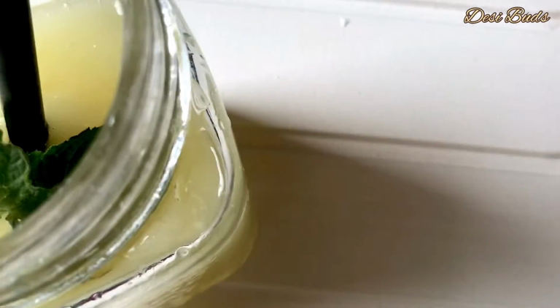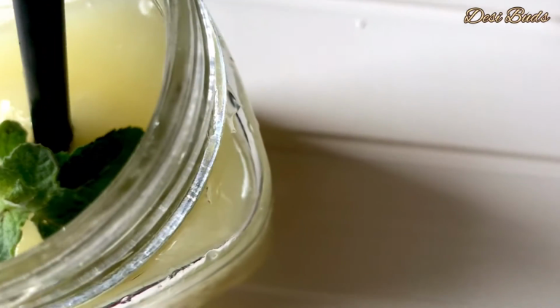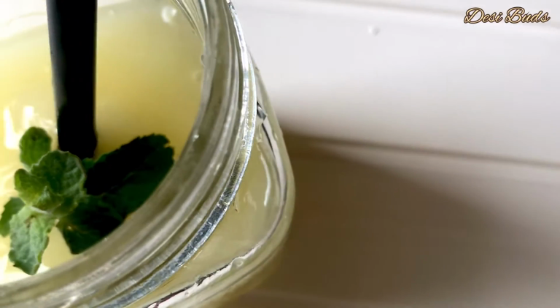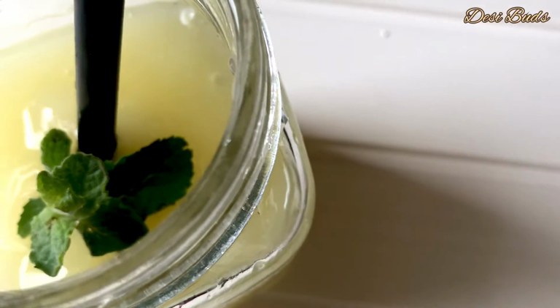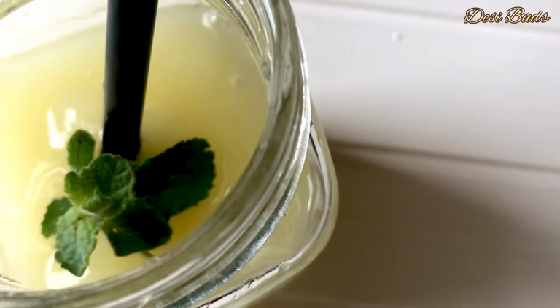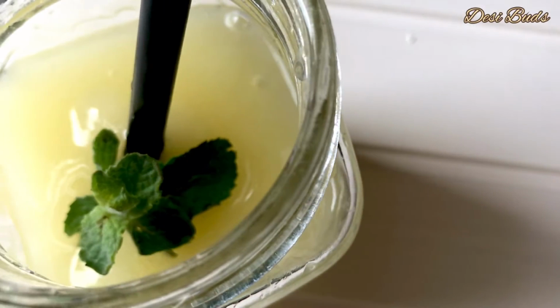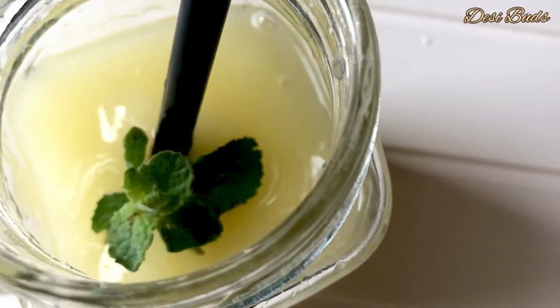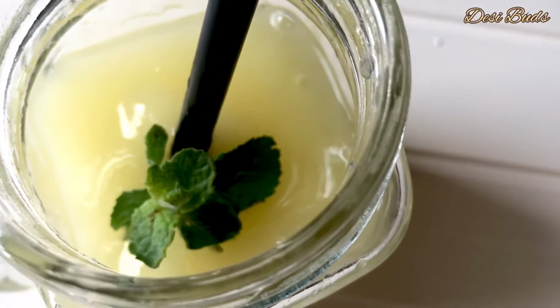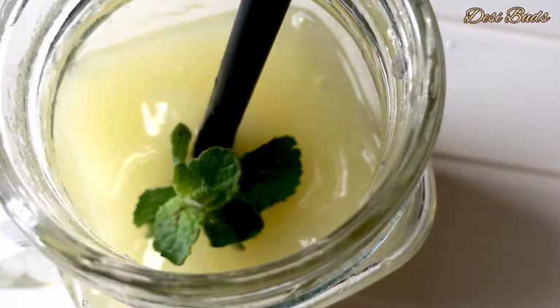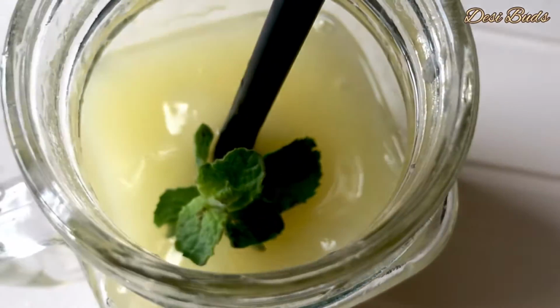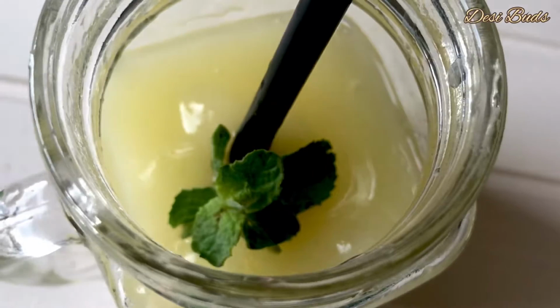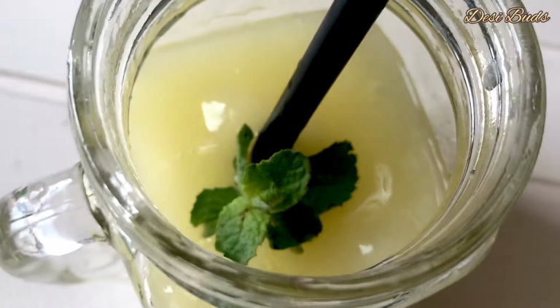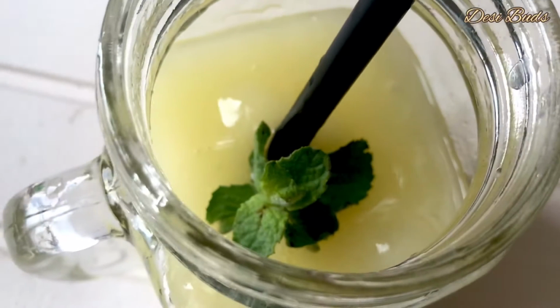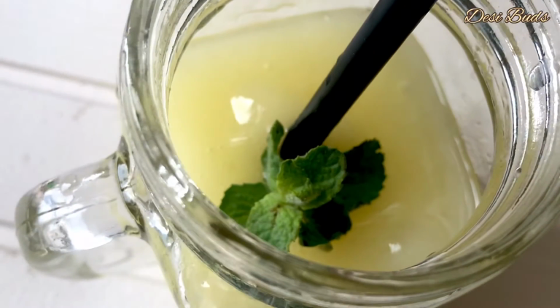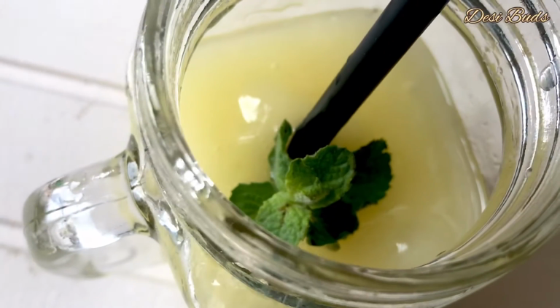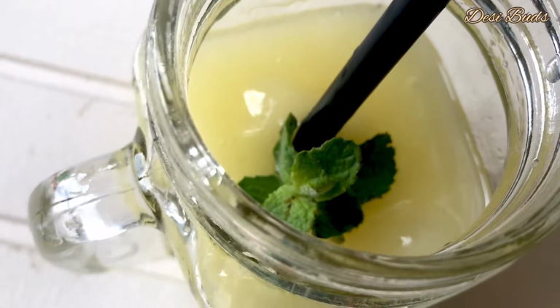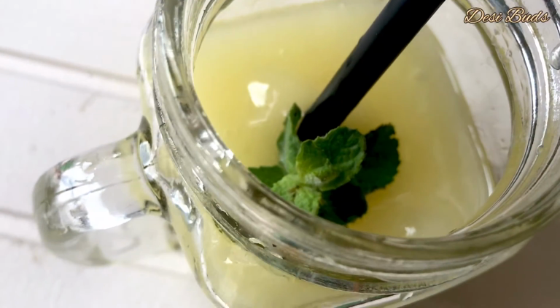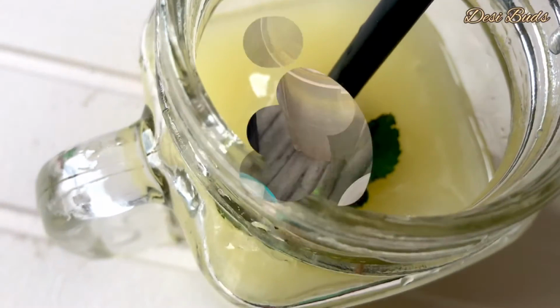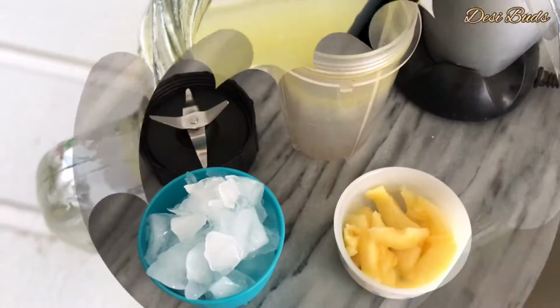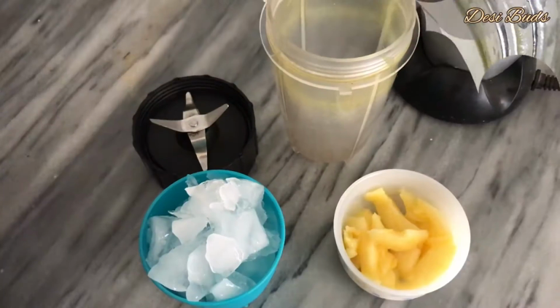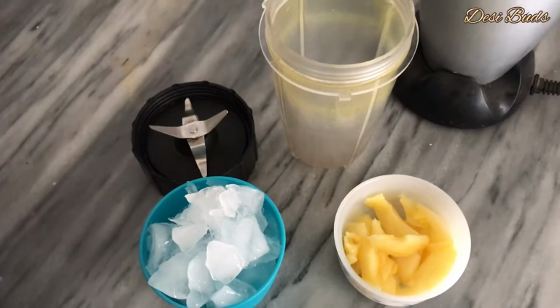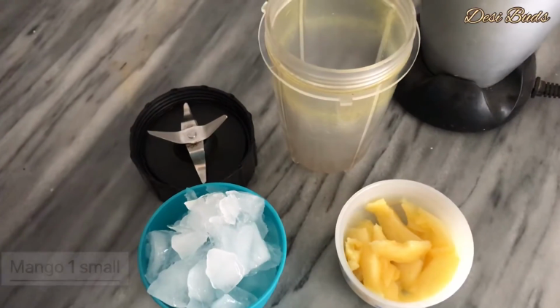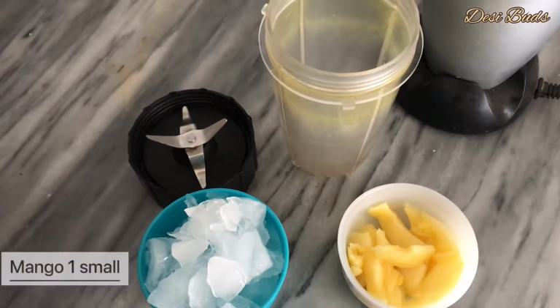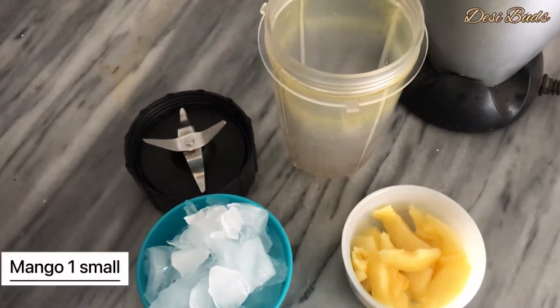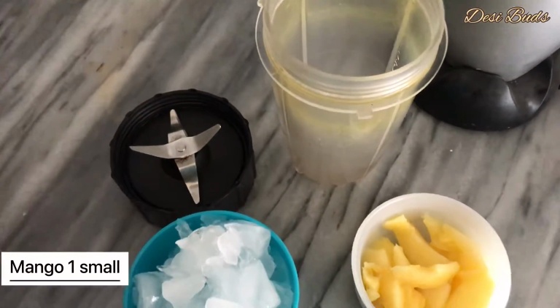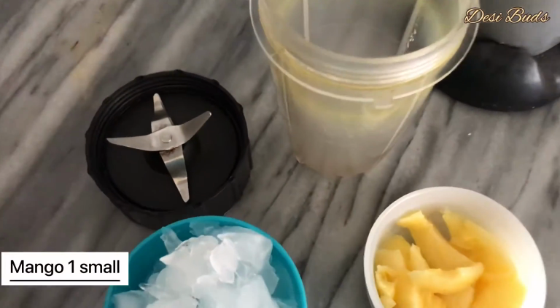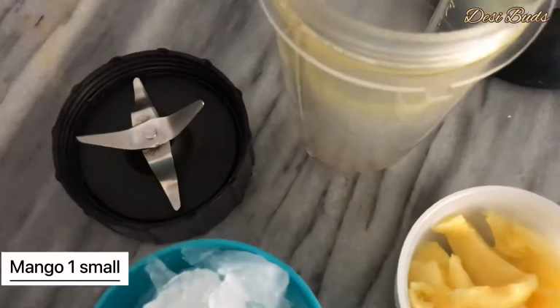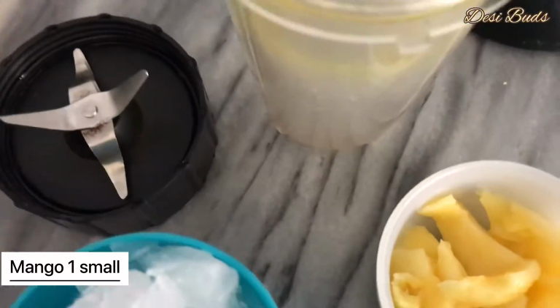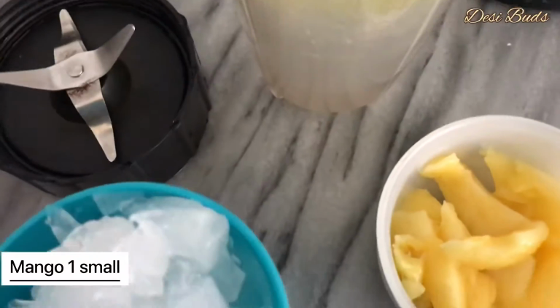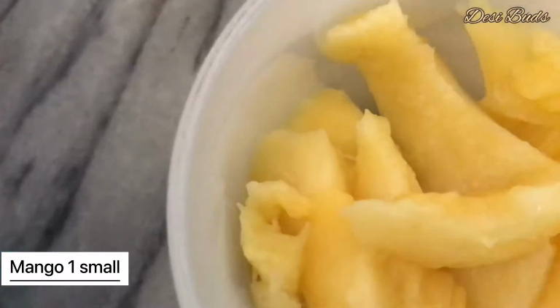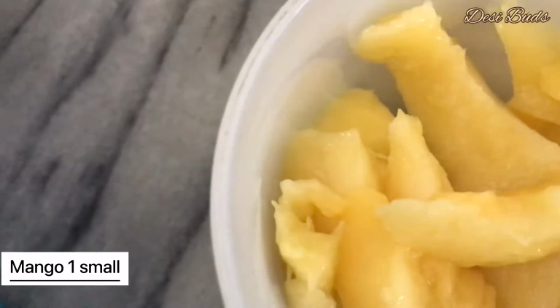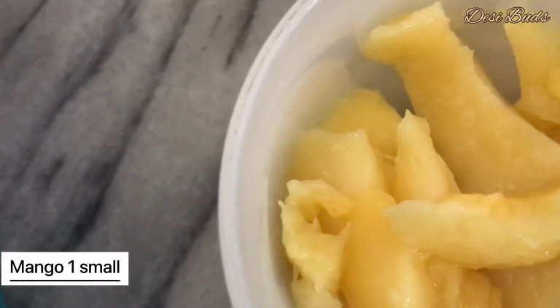Assalamualaikum, welcome to DesiBirds. Today we are making mango slush. It's a very simple and easy recipe. You have to try it.